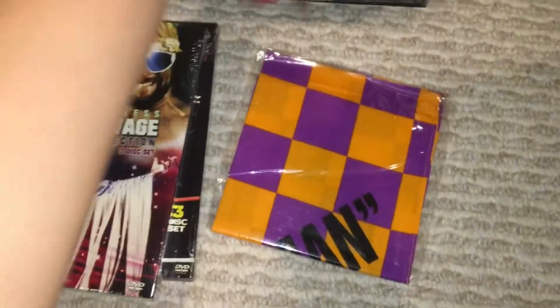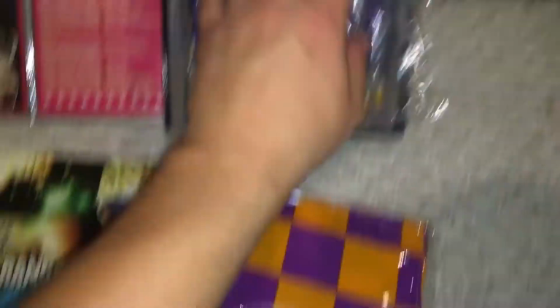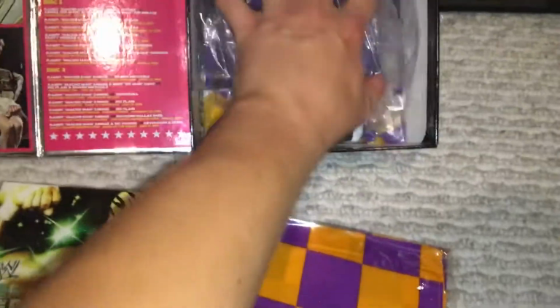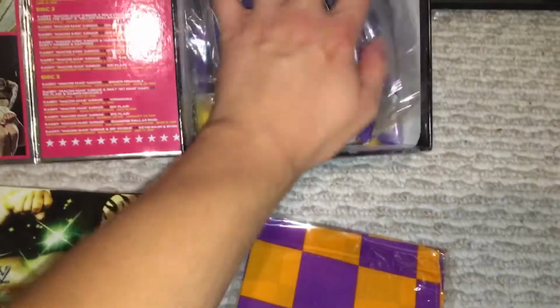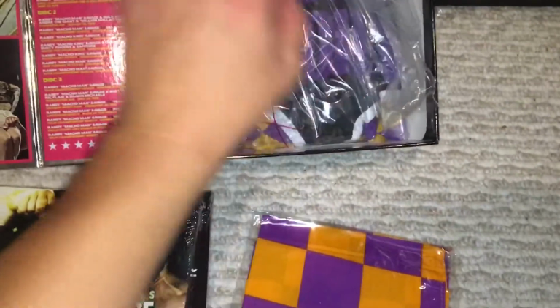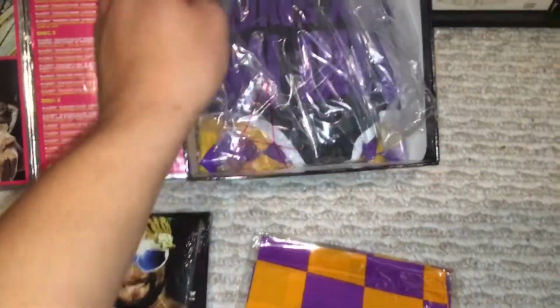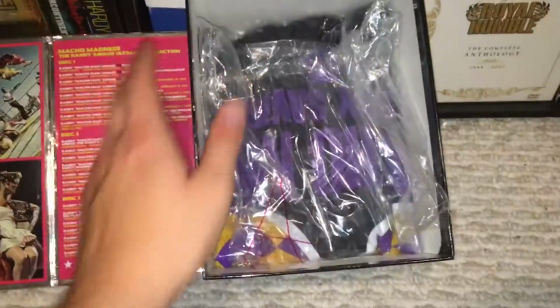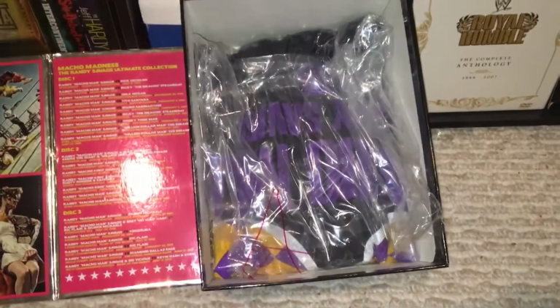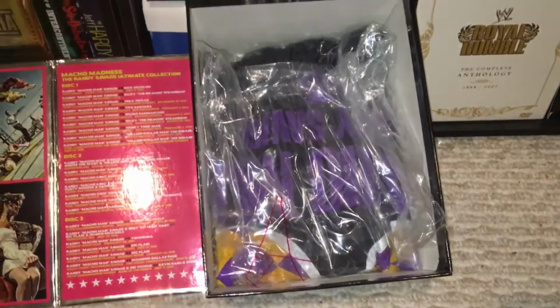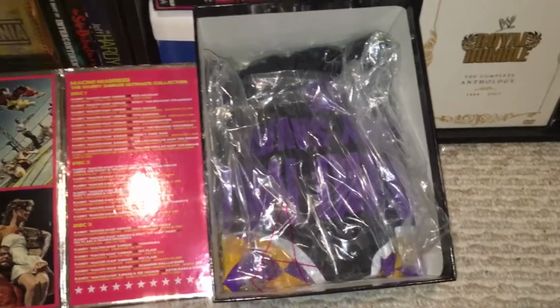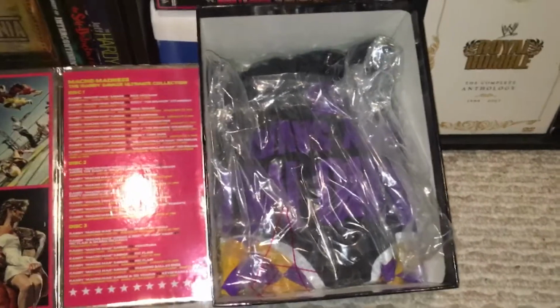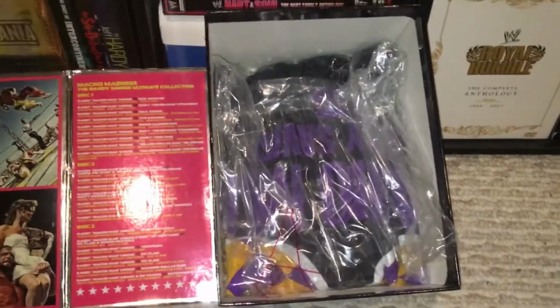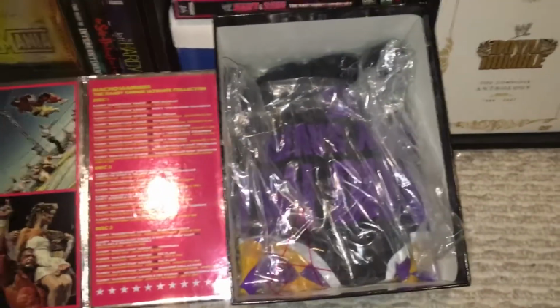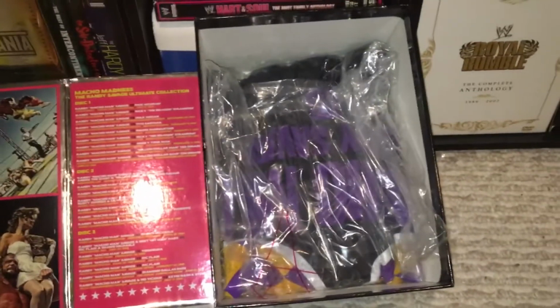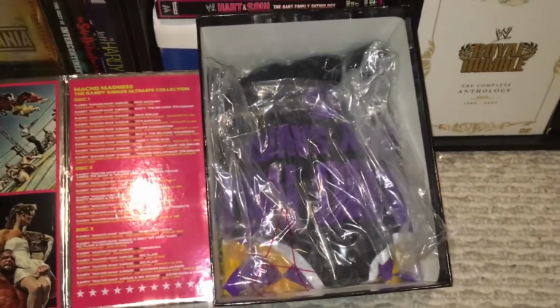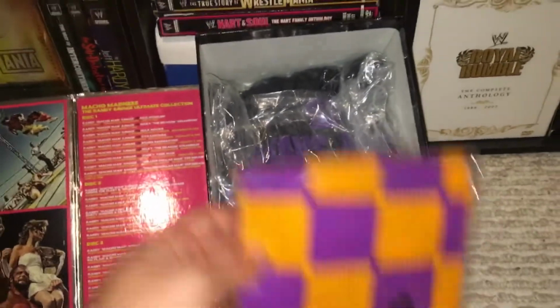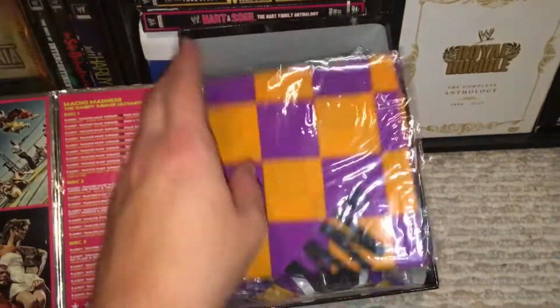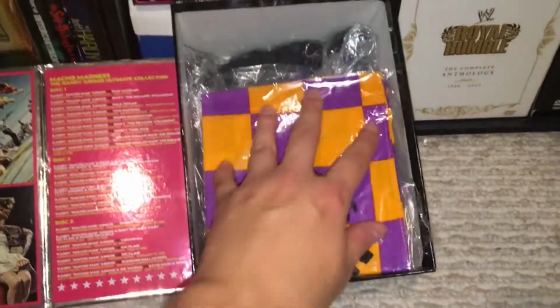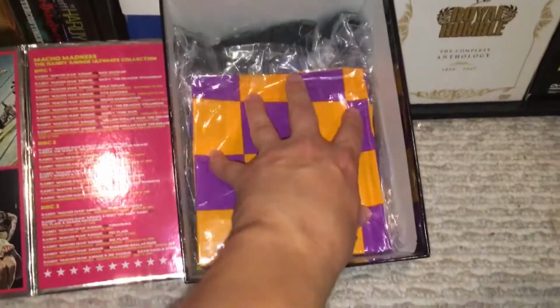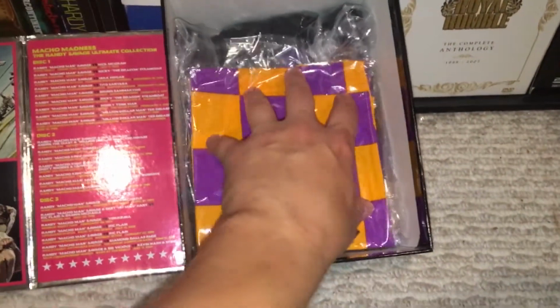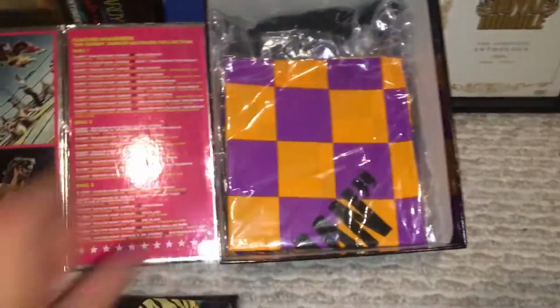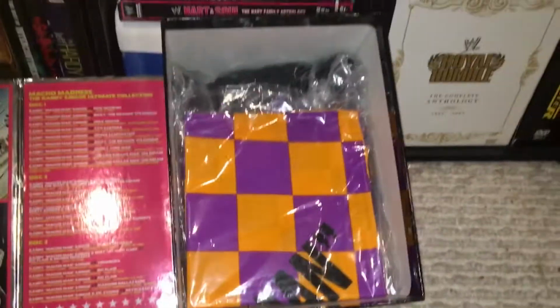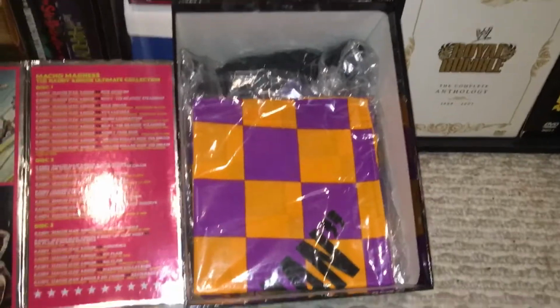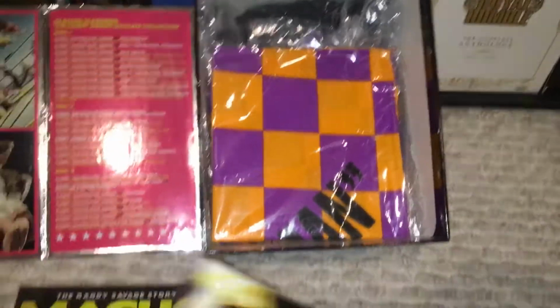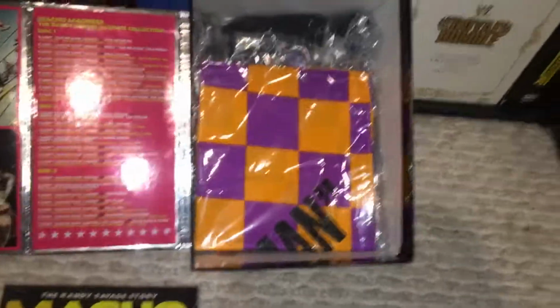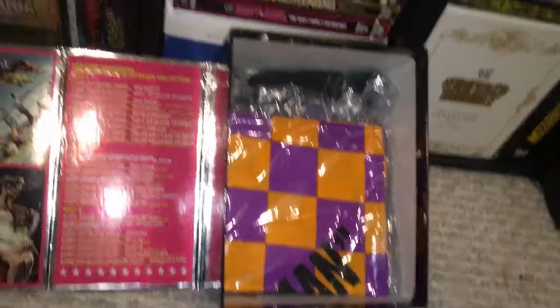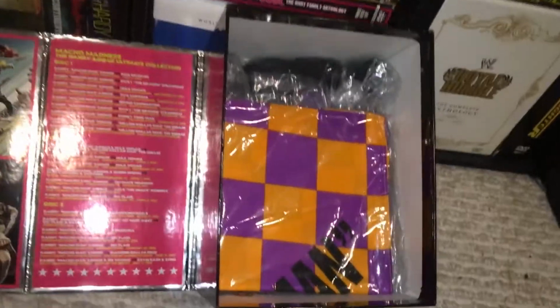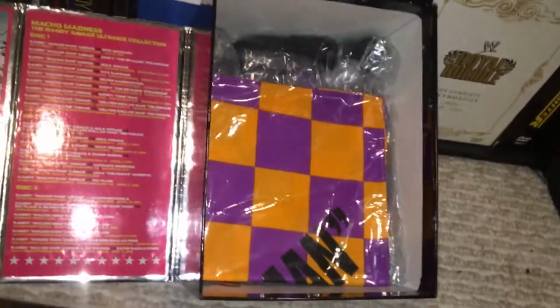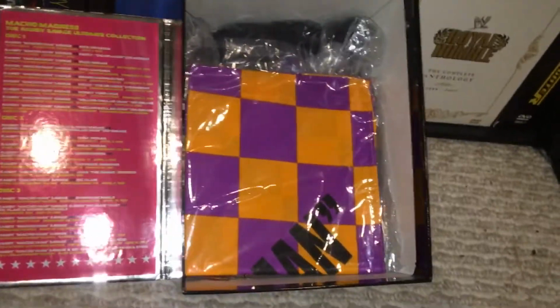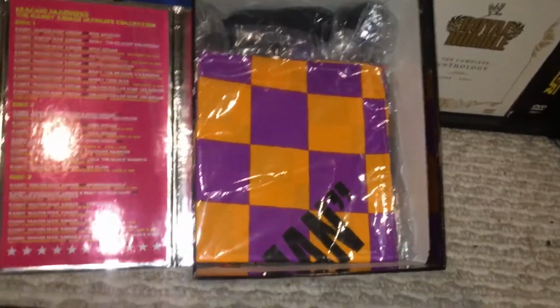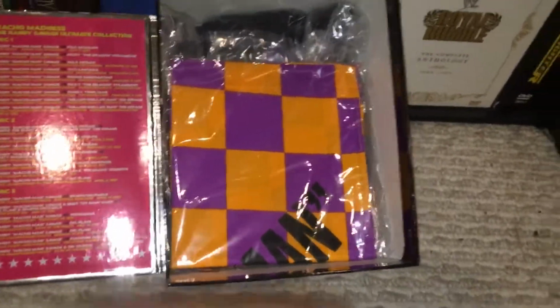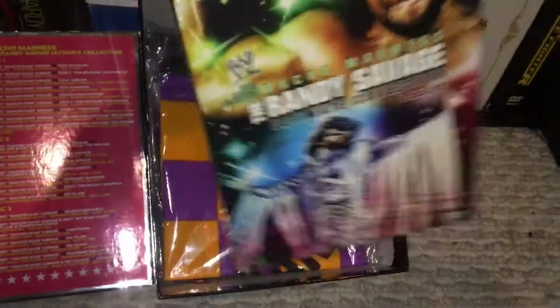It's almost like the Best Buy box sets they brought out — I have the Rey Mysterio one, like the fan editions. Those were very cool.